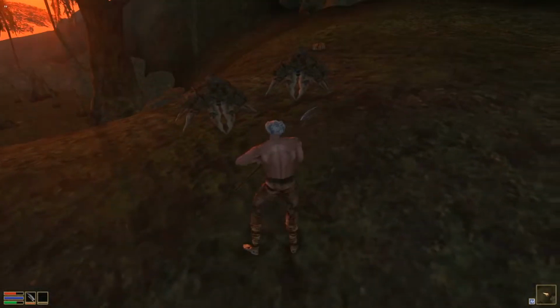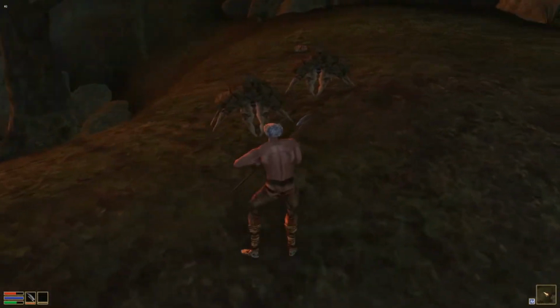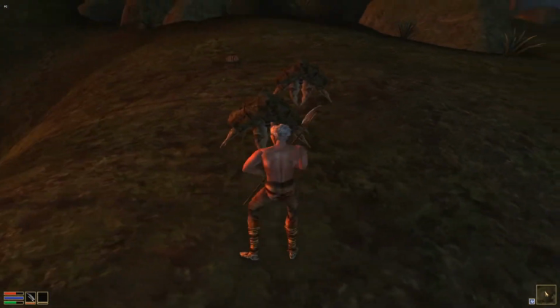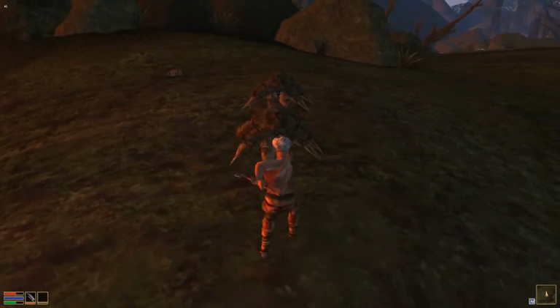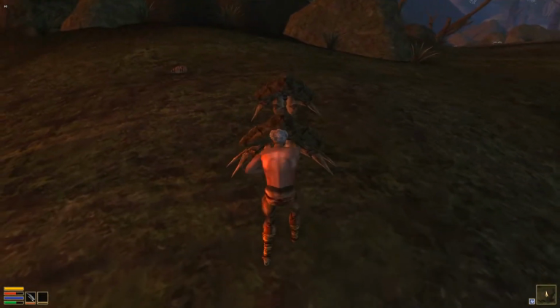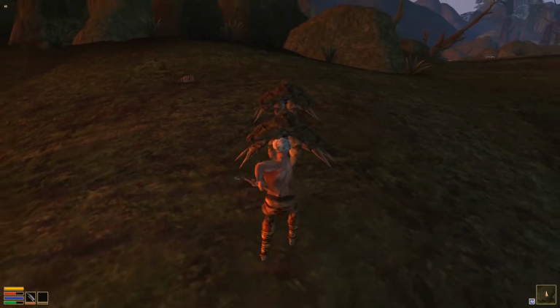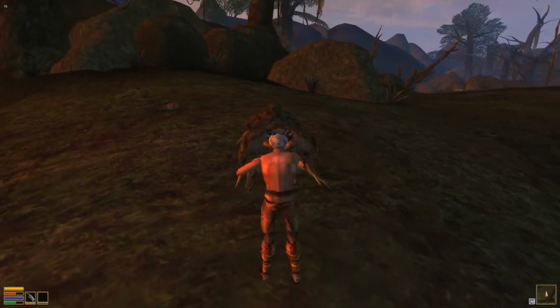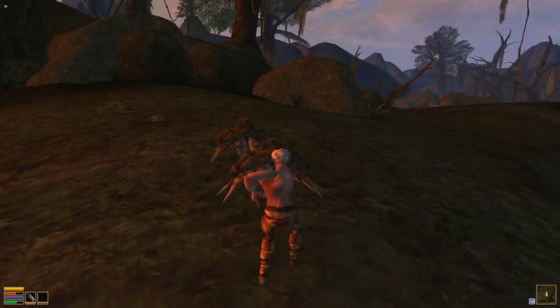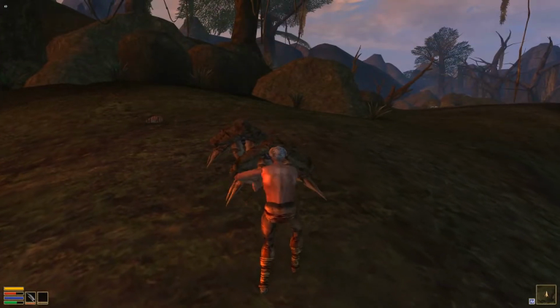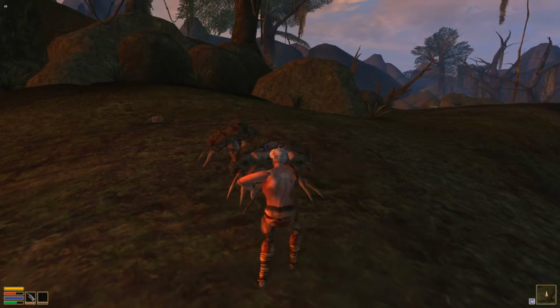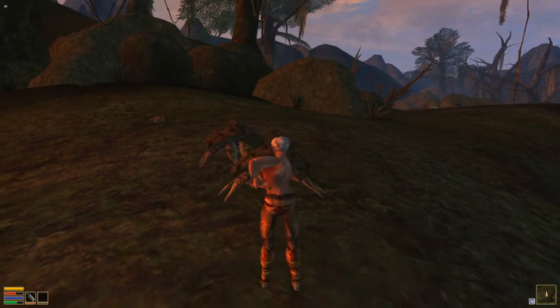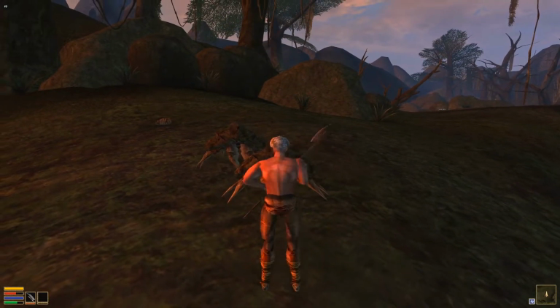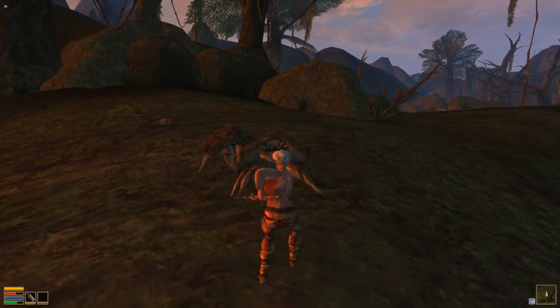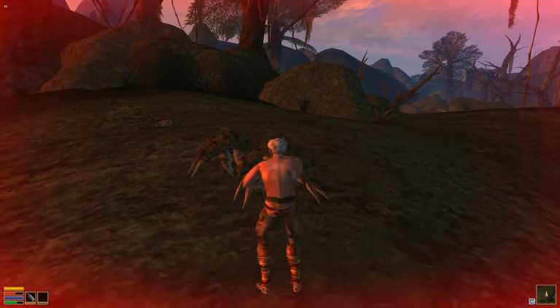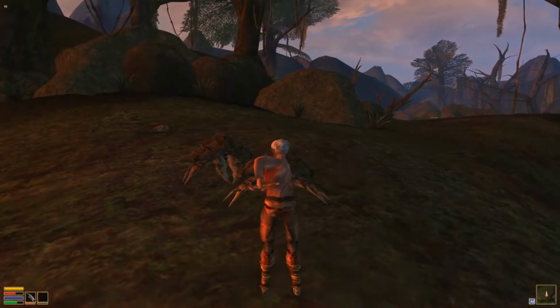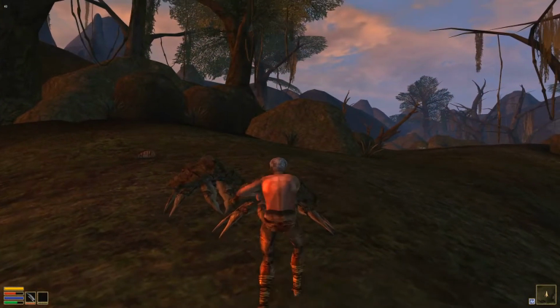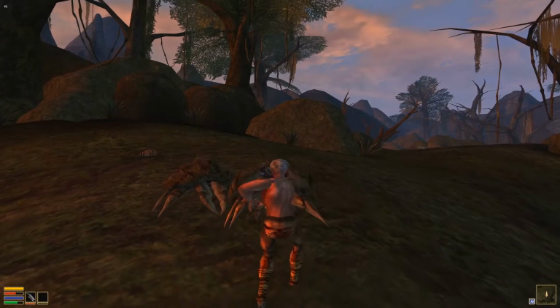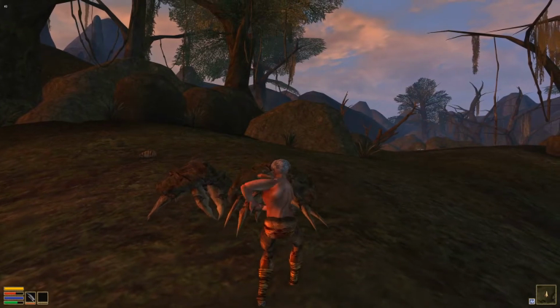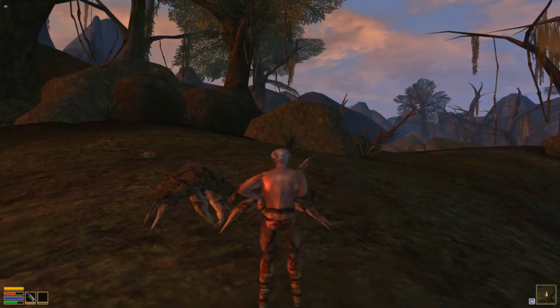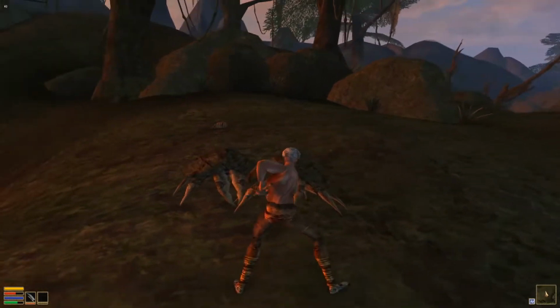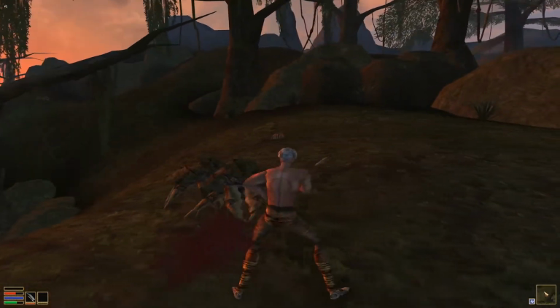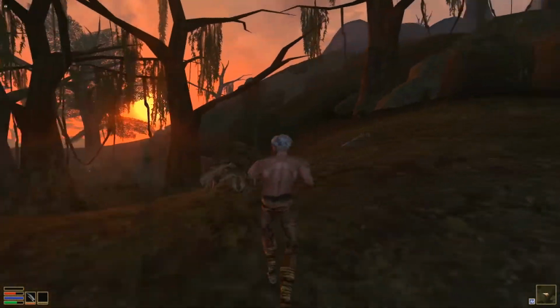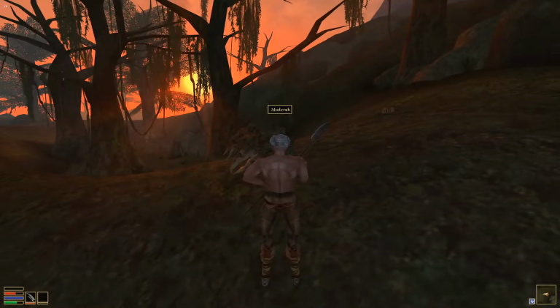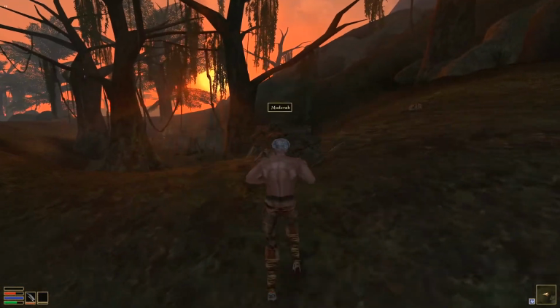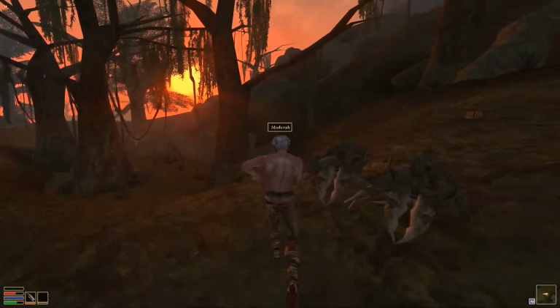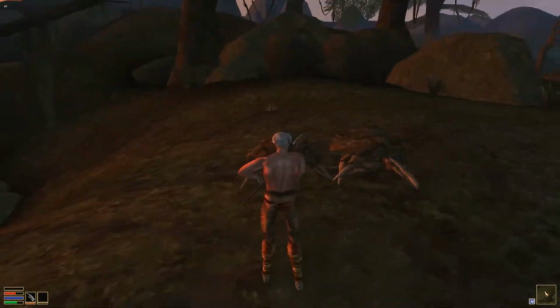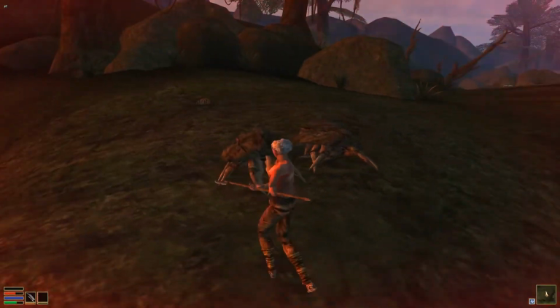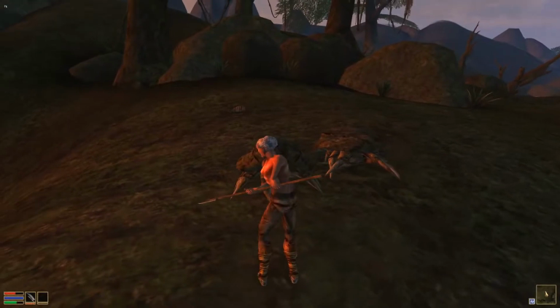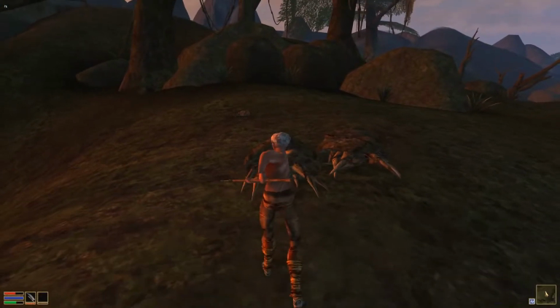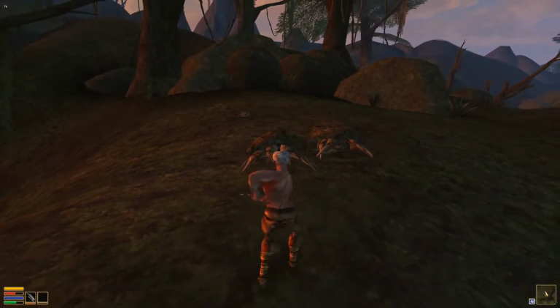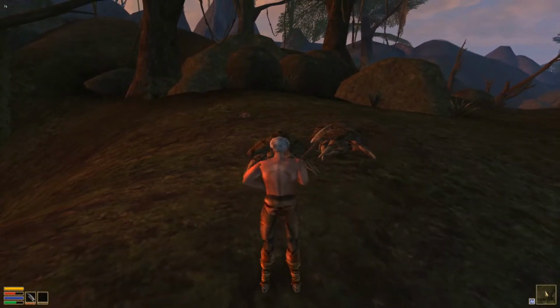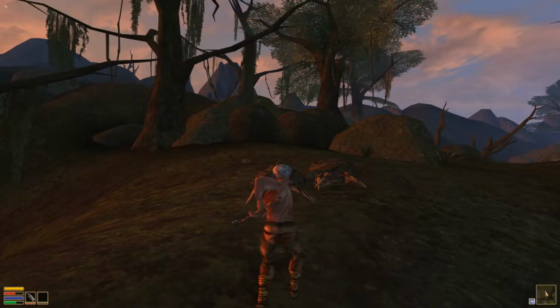You can also use your weapon's reach or speed to hit them from a safe distance or interrupt their attack. For example, if you have a spear or a claymore, you can hit them before they hit you with their shorter weapons. On the other hand, if you have a dagger or a shortsword, you can hit them faster than they hit you with their slower weapons.